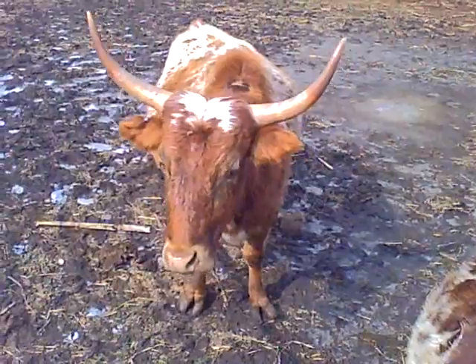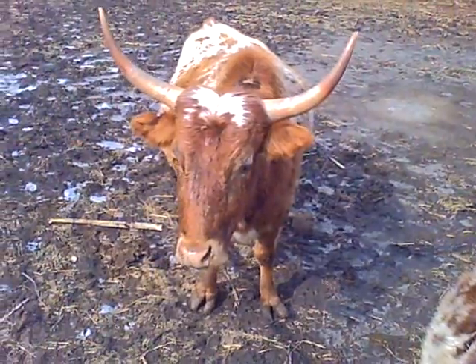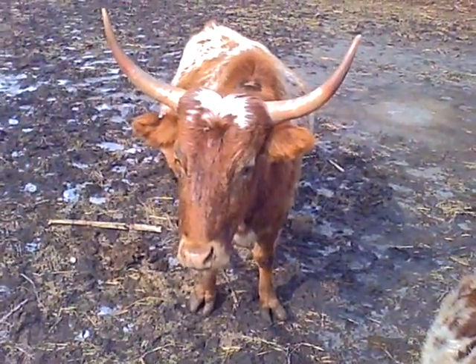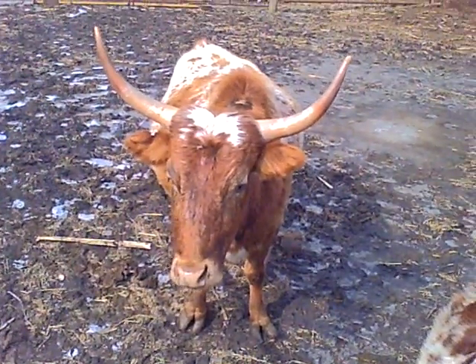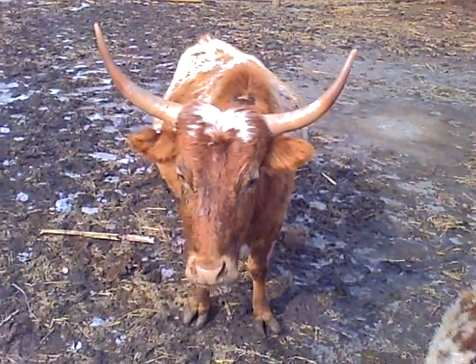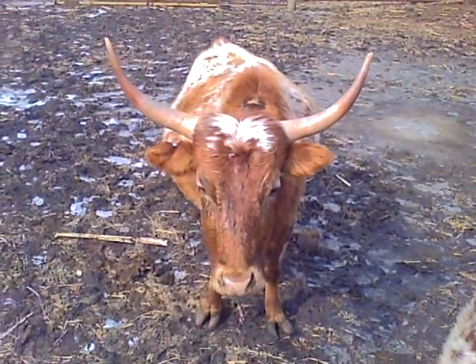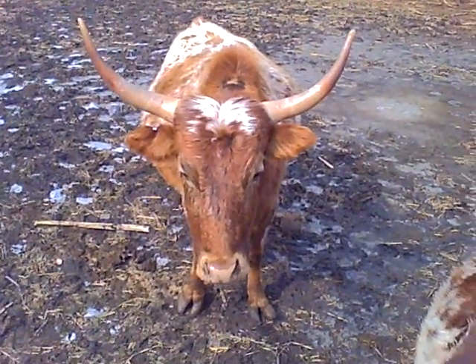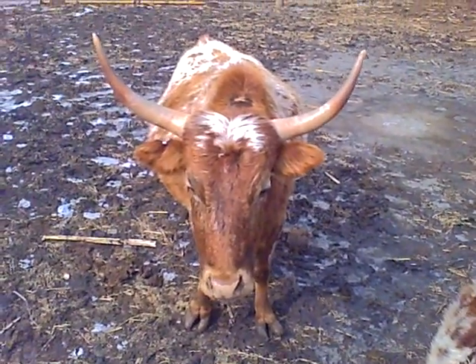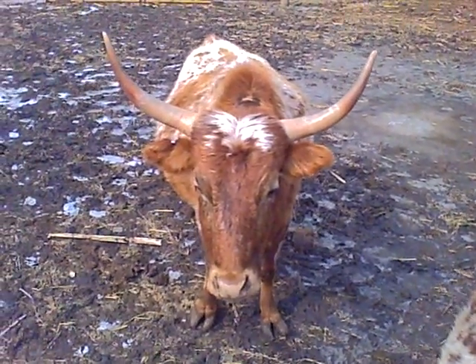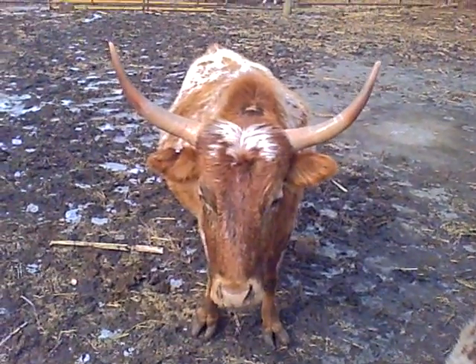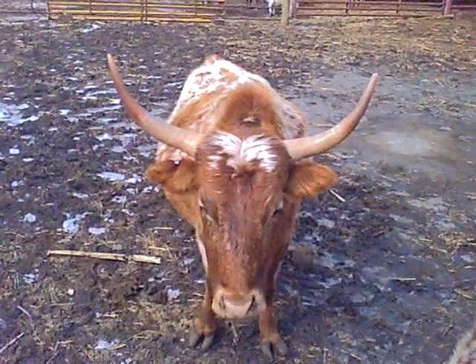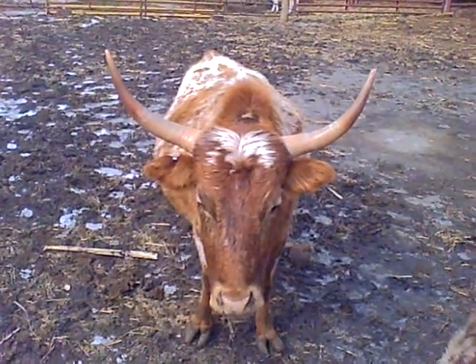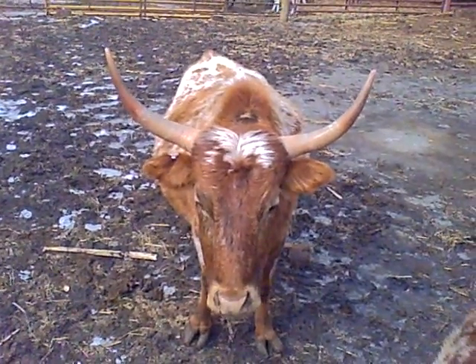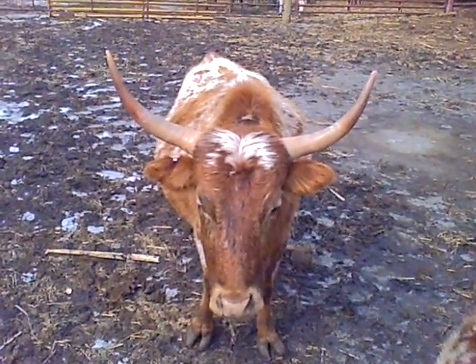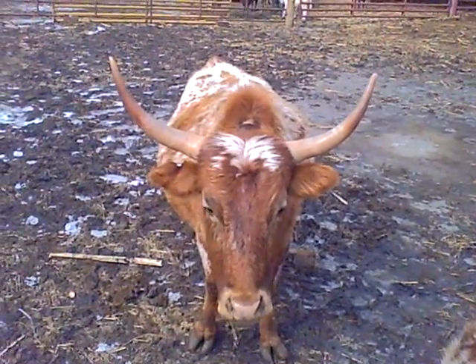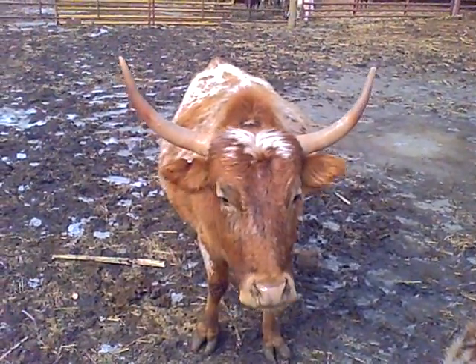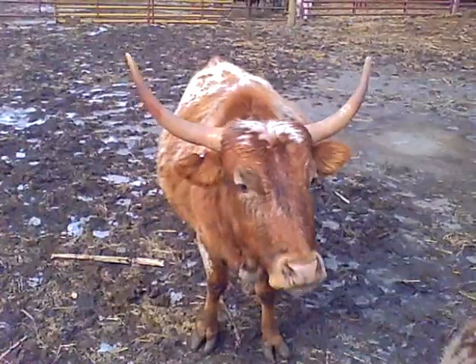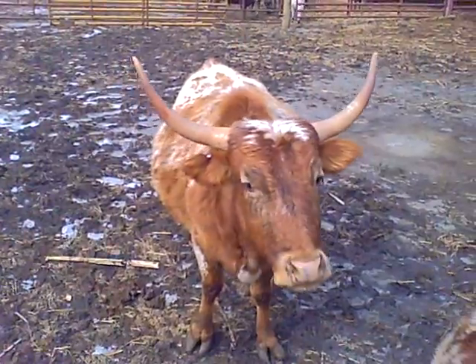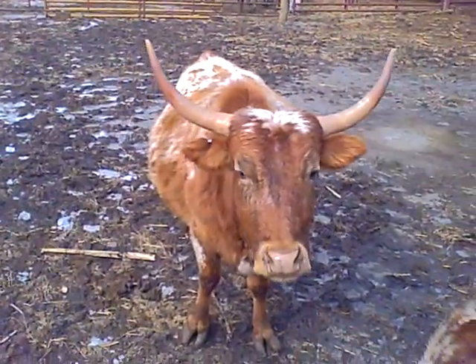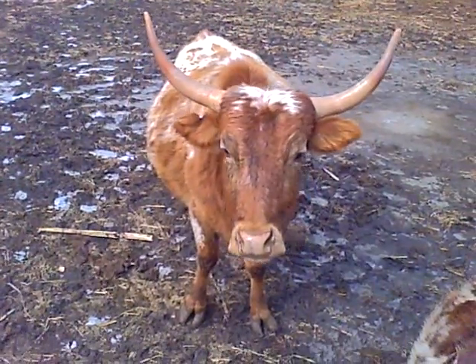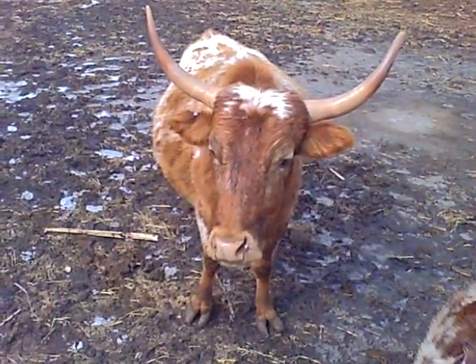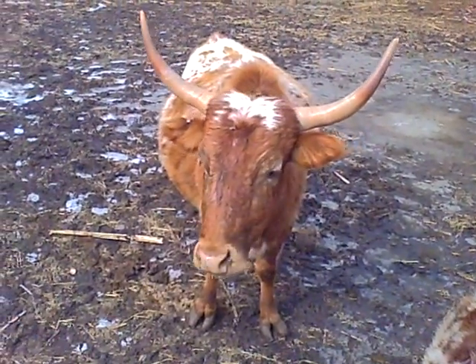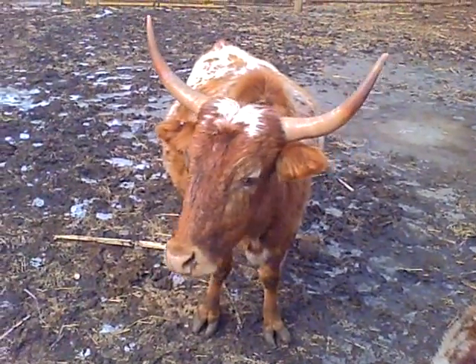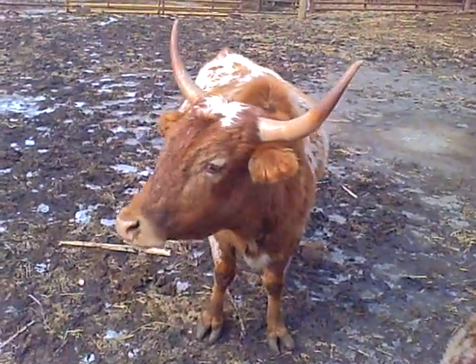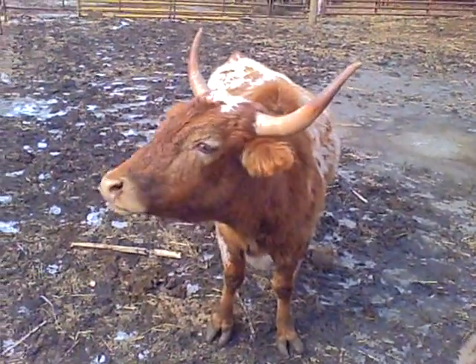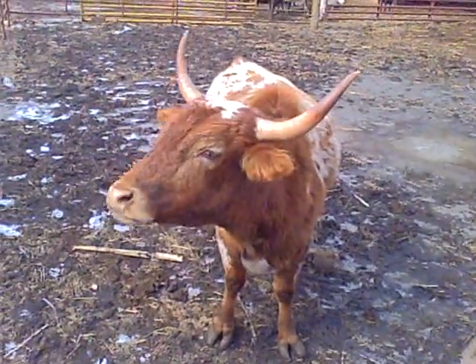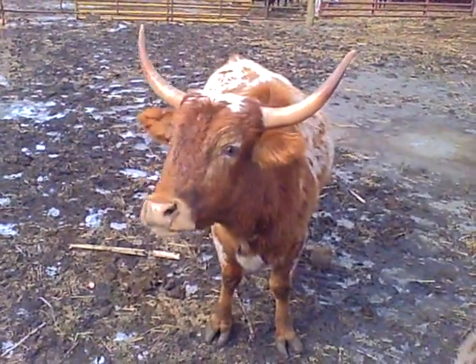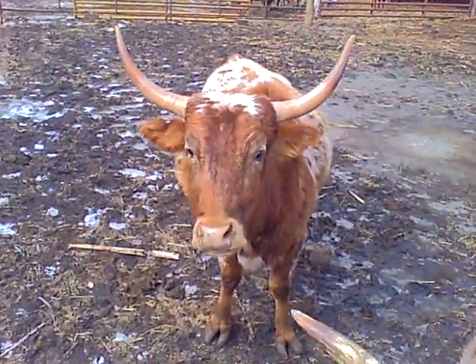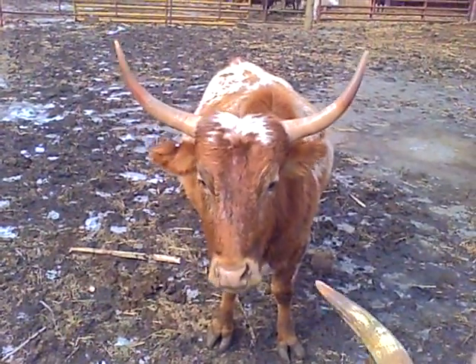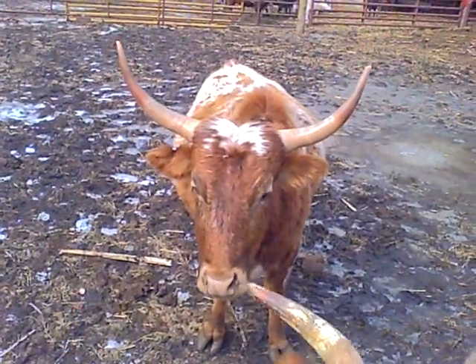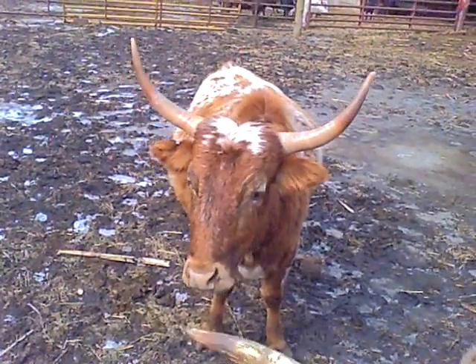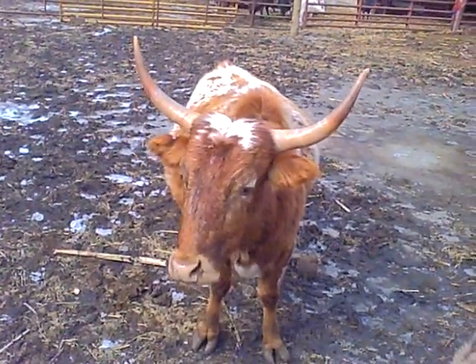This is Lucy, unregistered Miniature Texas Longhorn. It's got brindle, spots, speckles, about 38 inches tall.